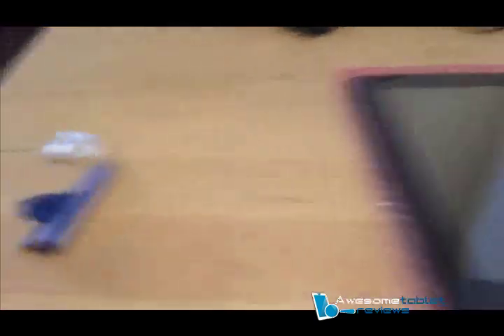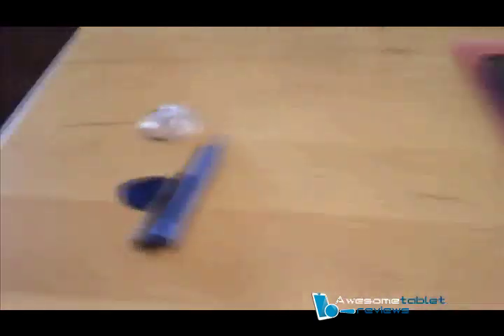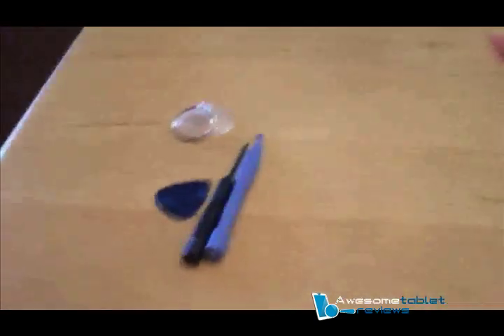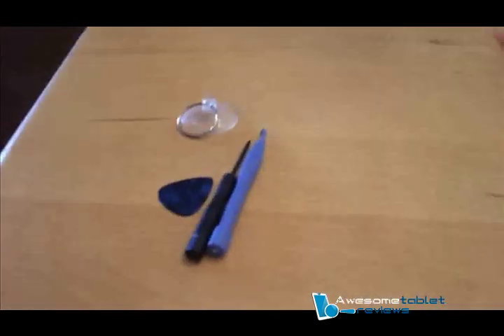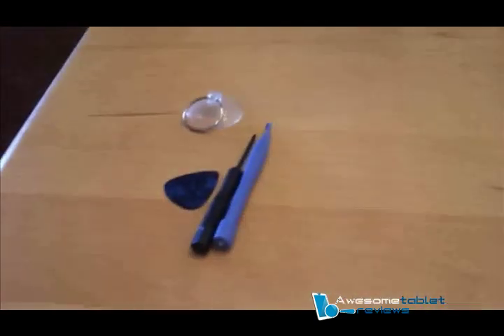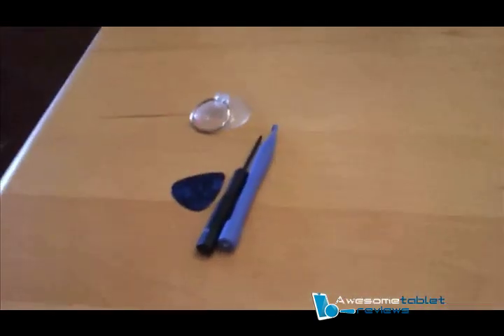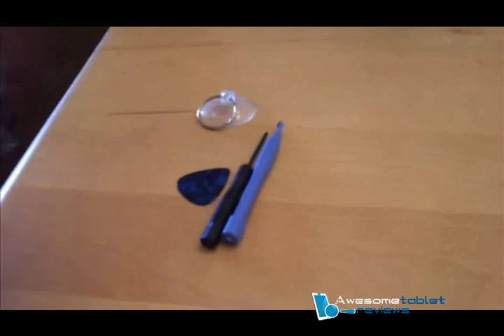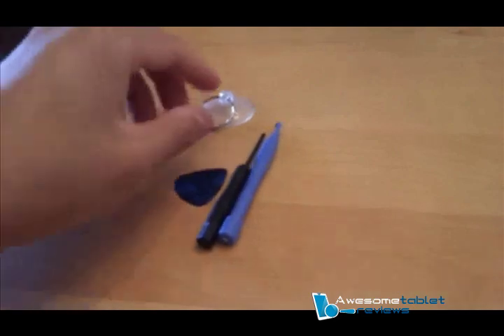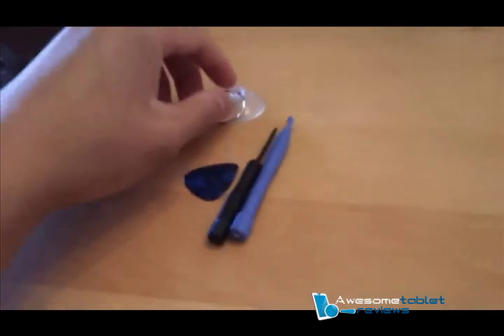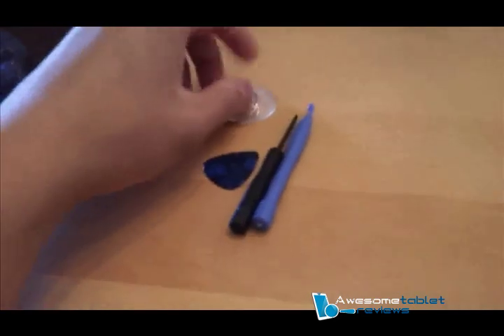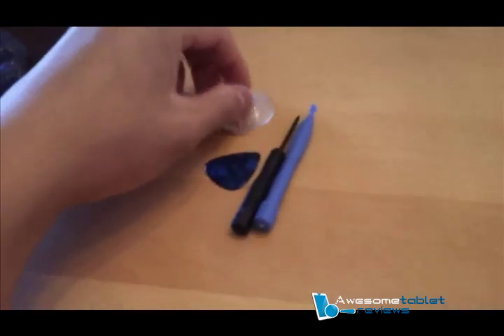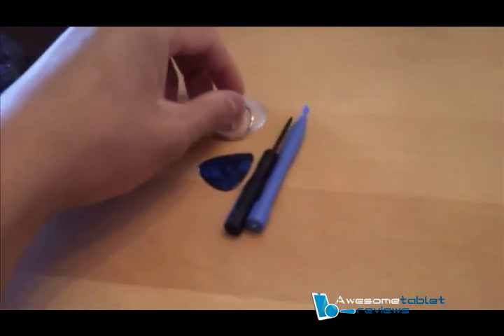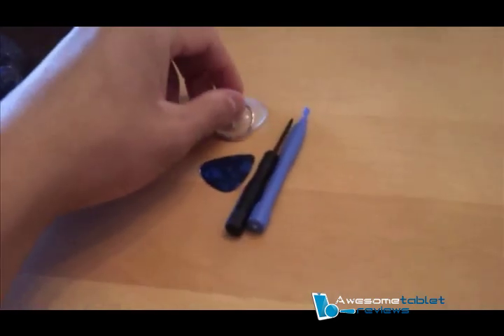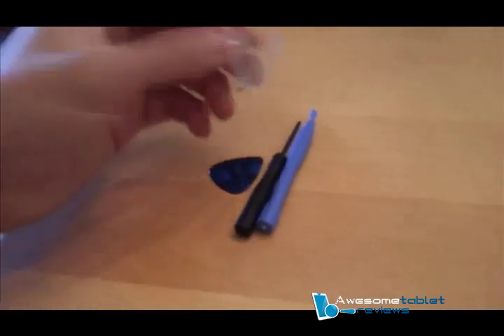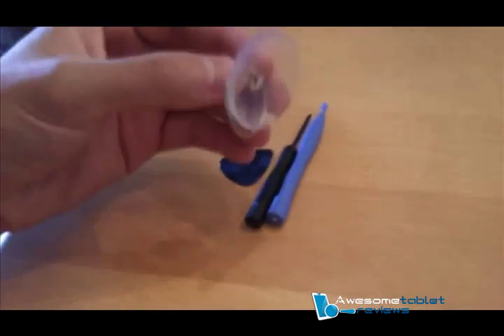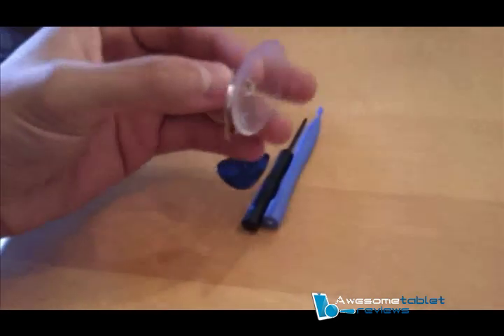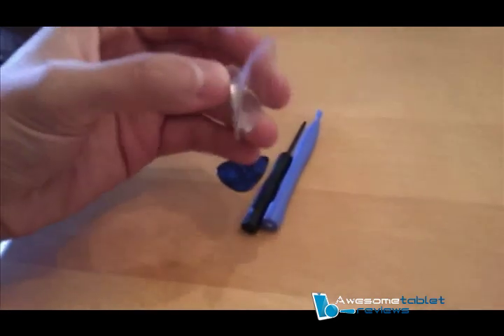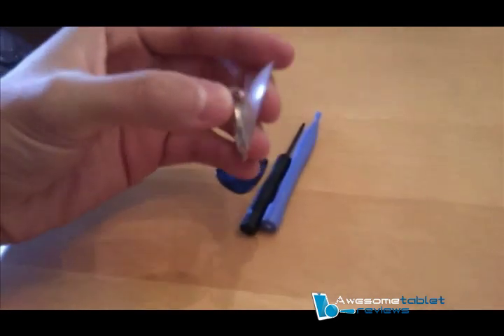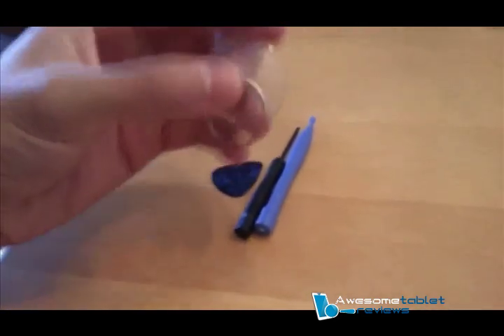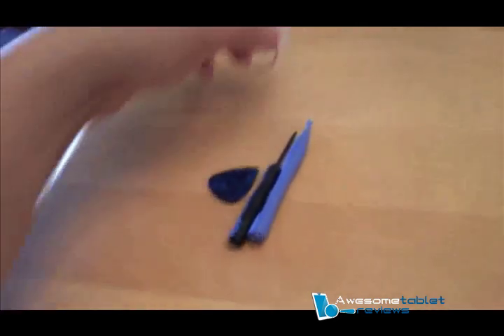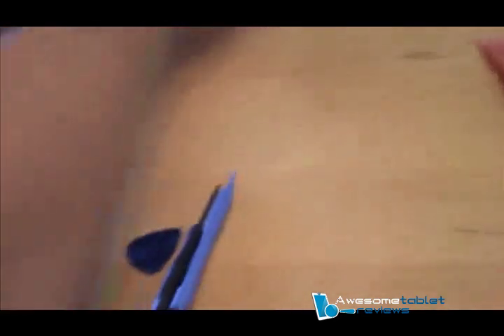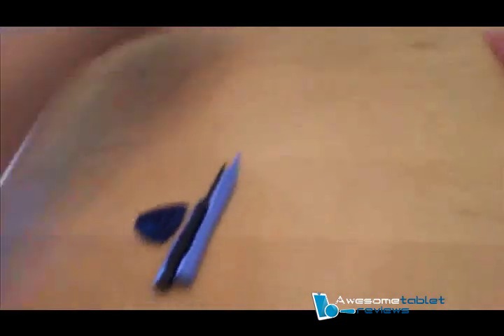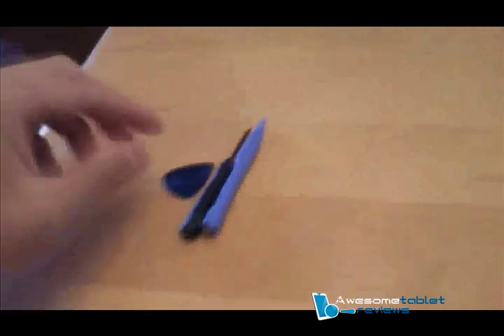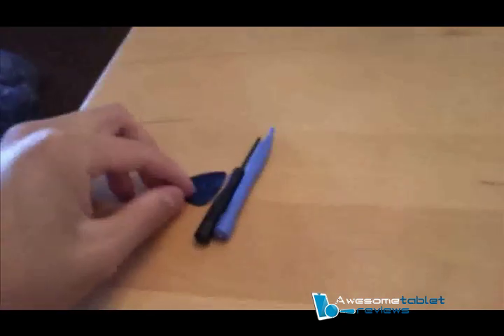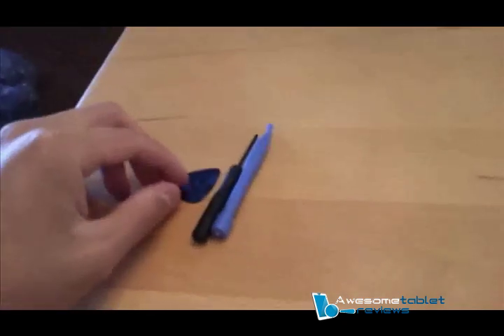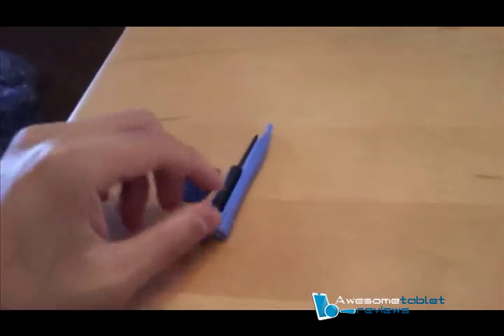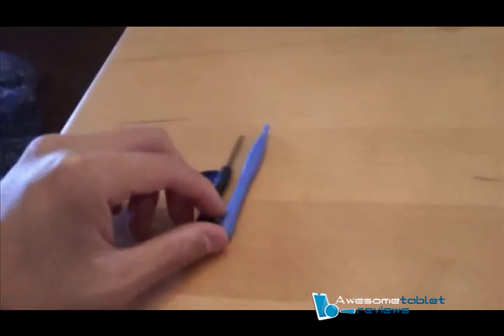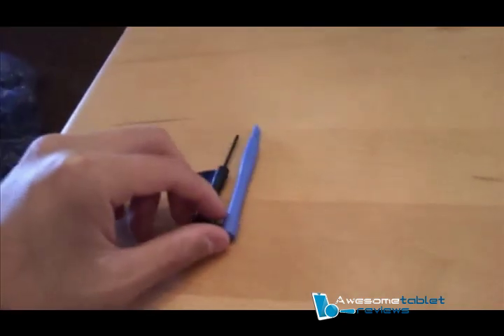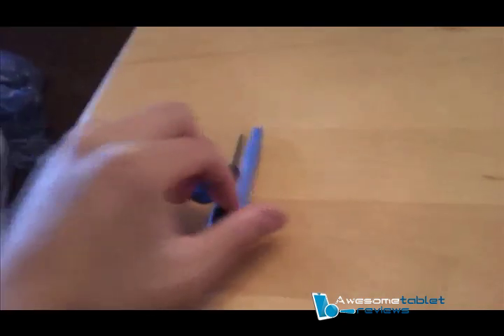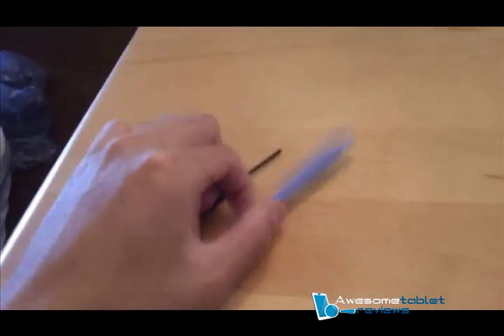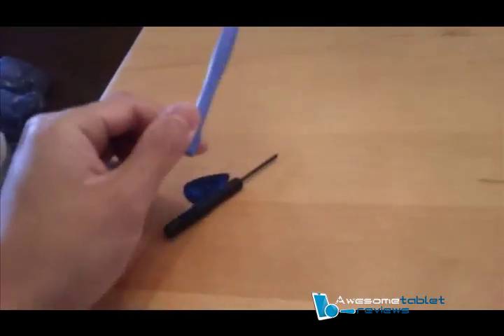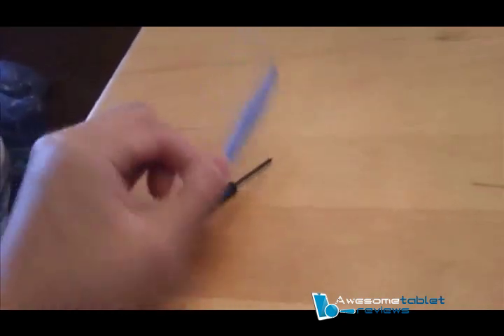Next, we're going to need an opening tool kit. The tool kit comes with four pieces: the suction cup for your LCD, your guitar pick, your screwdriver, and your plastic opening tool.